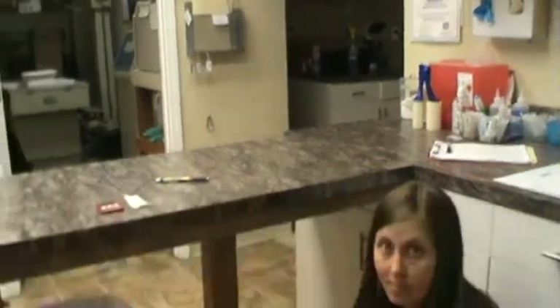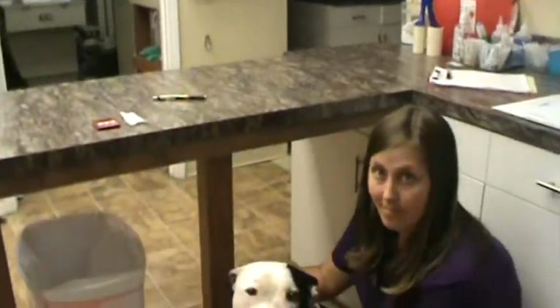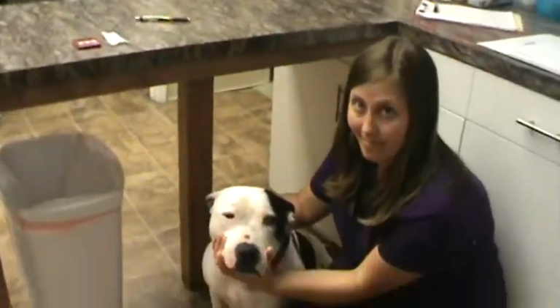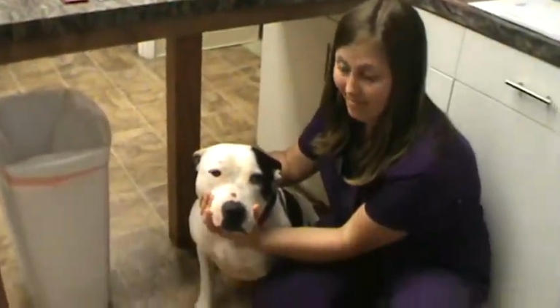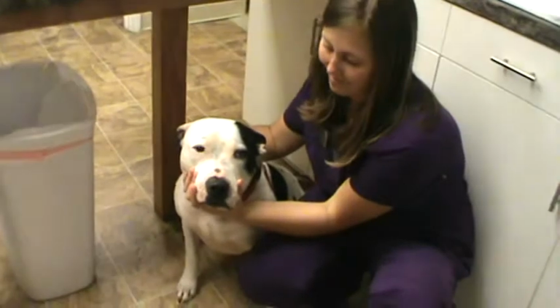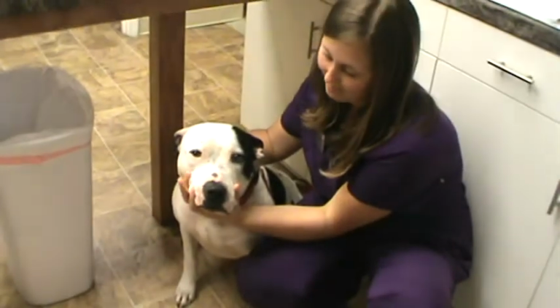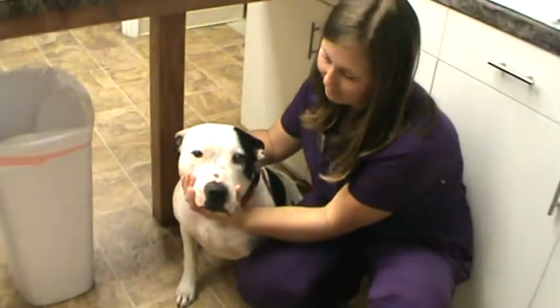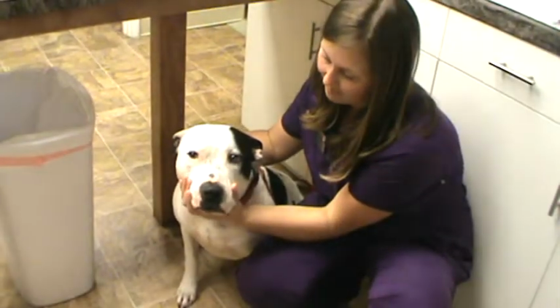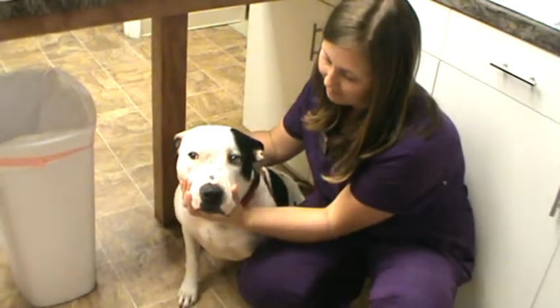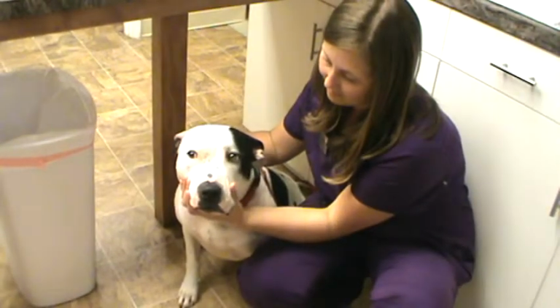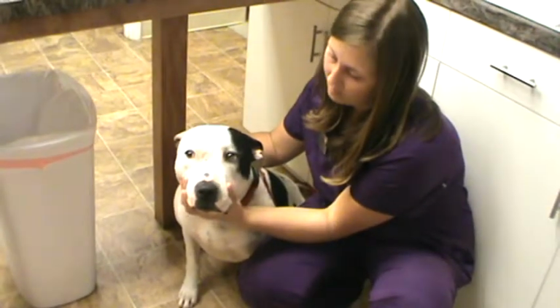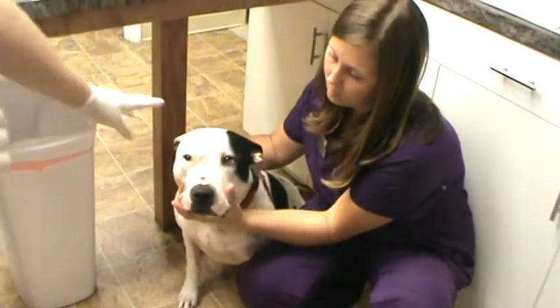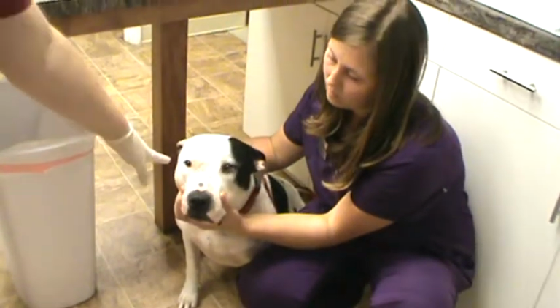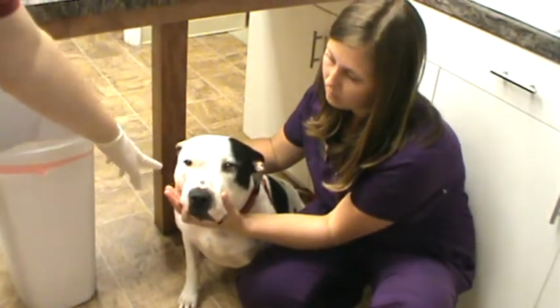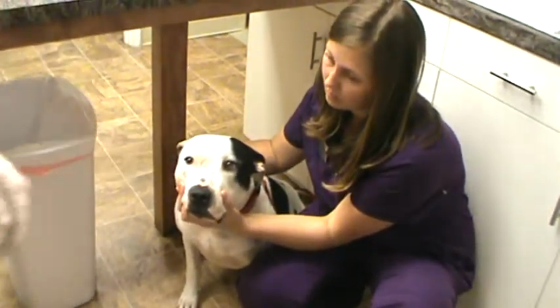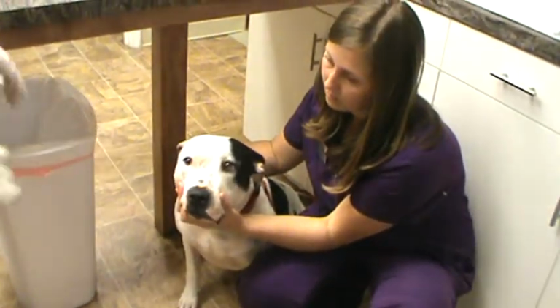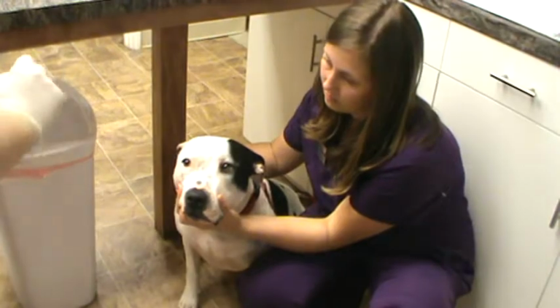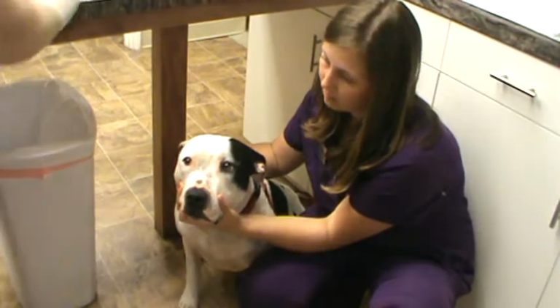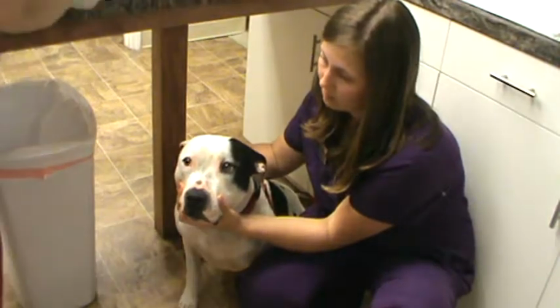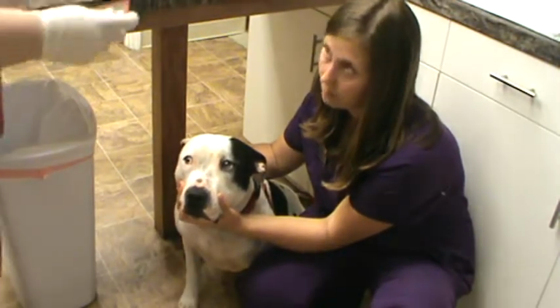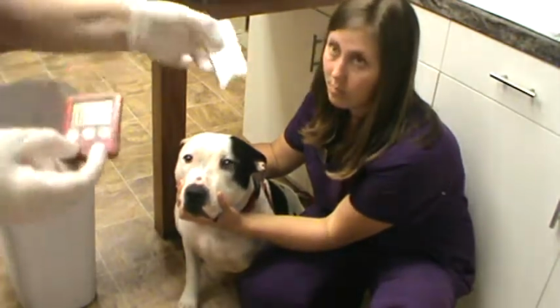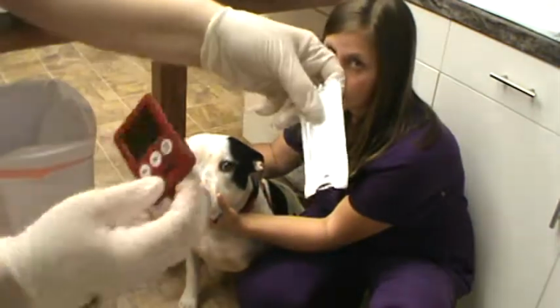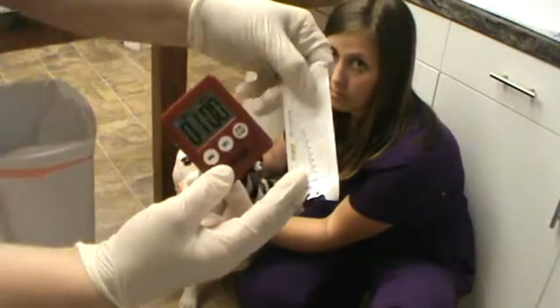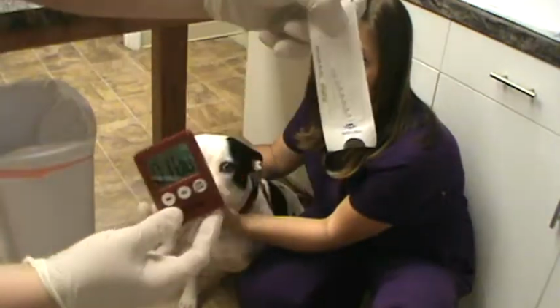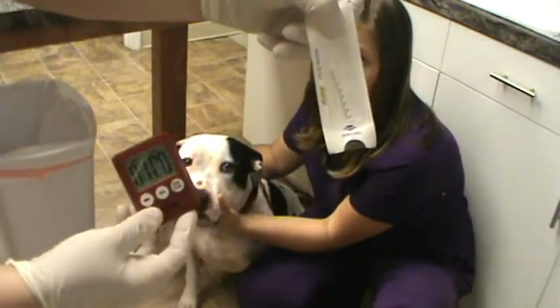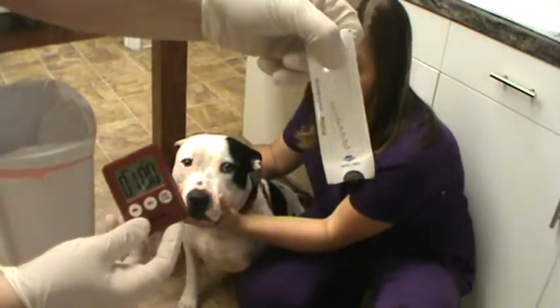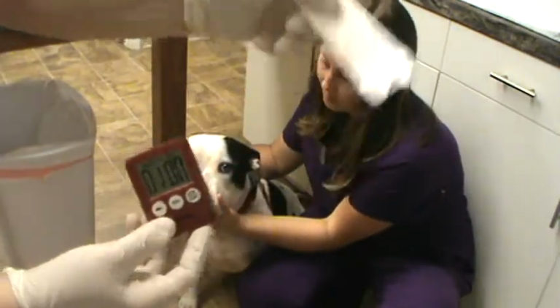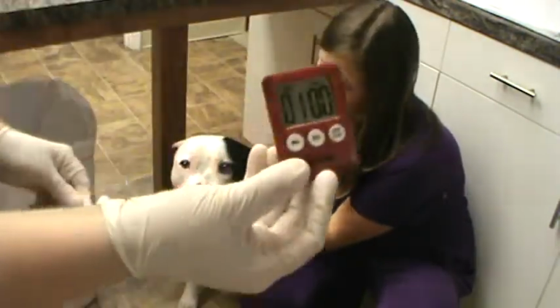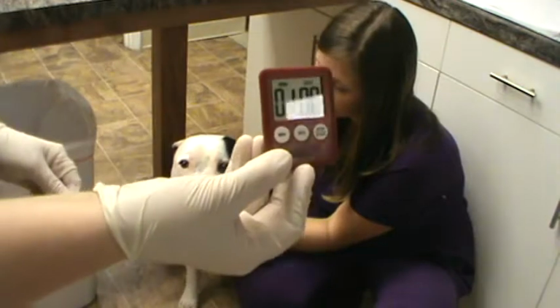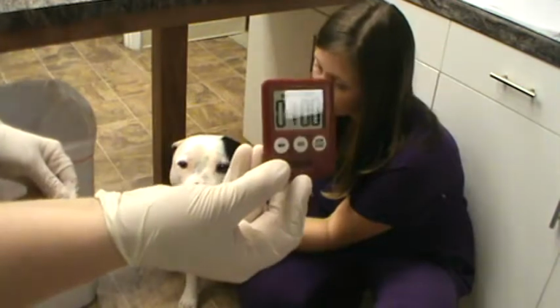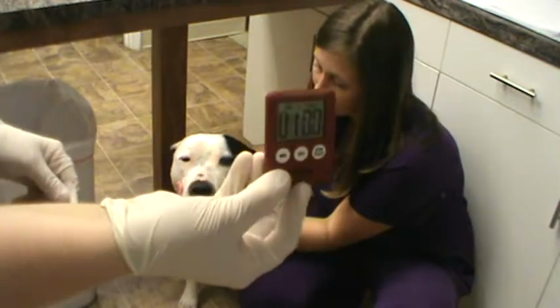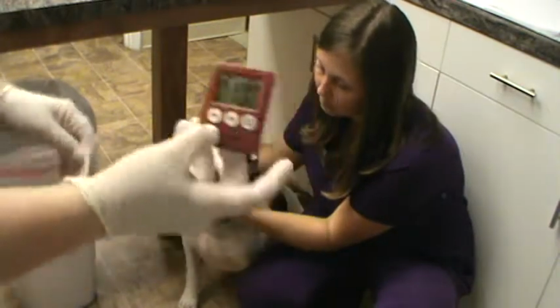Here's our patient Odie, and he's going to be getting a Schirmer tear test to the left eye because this one has already had tonometry done today. We have our supplies here, which is the Schirmer tear test itself and a timer to go ahead and time for one minute.